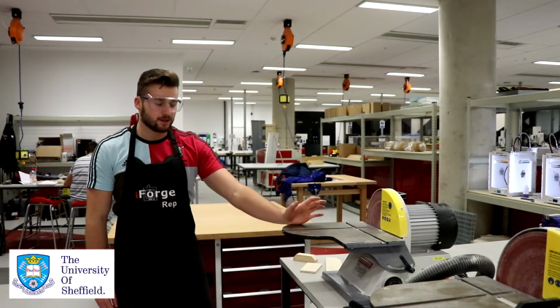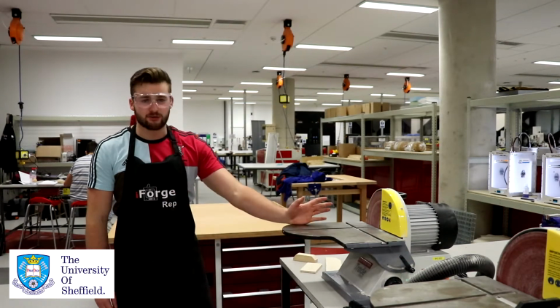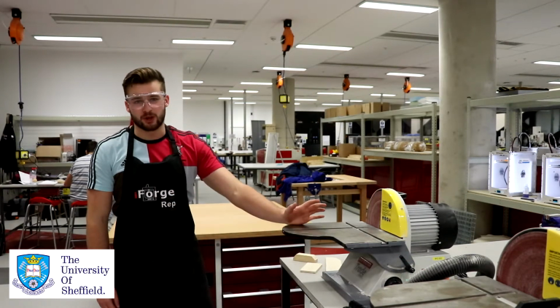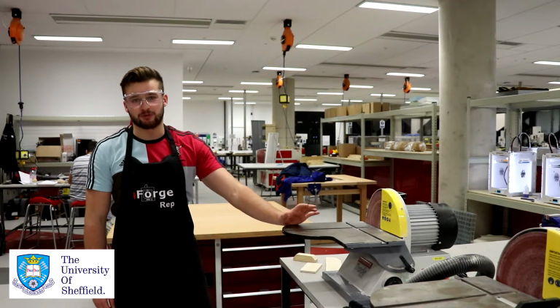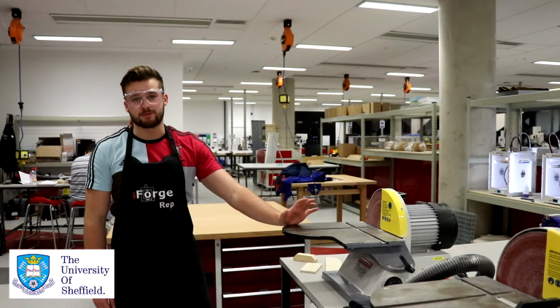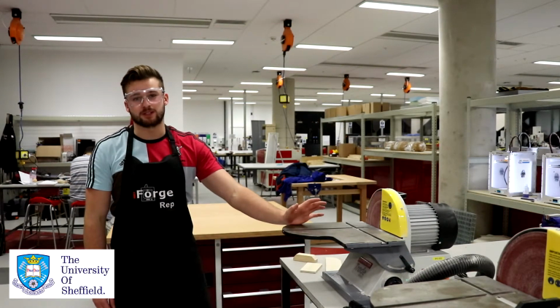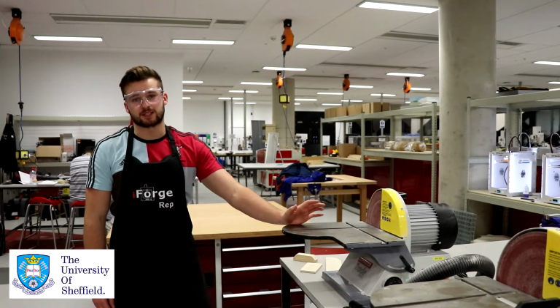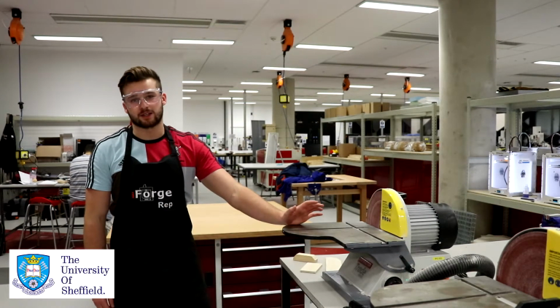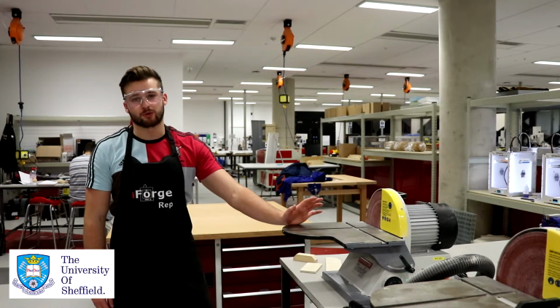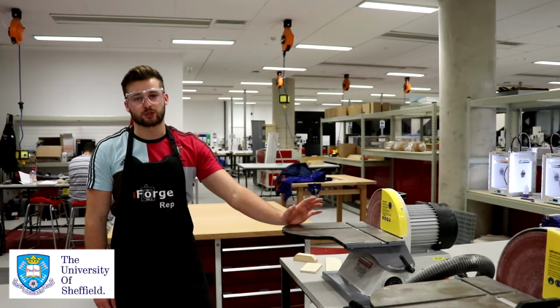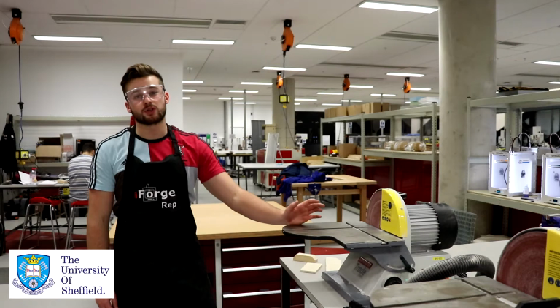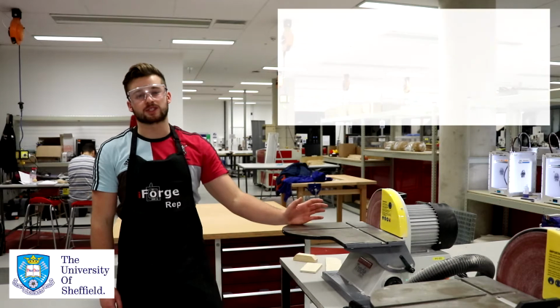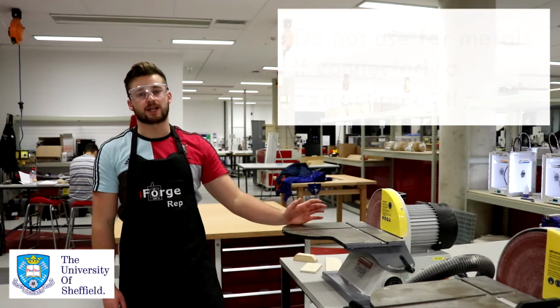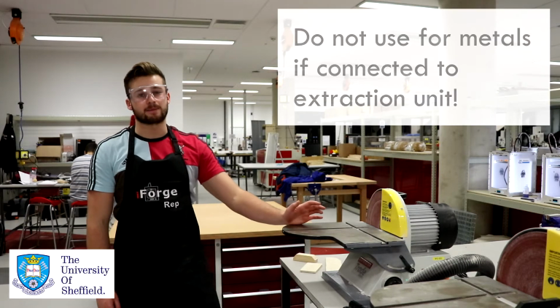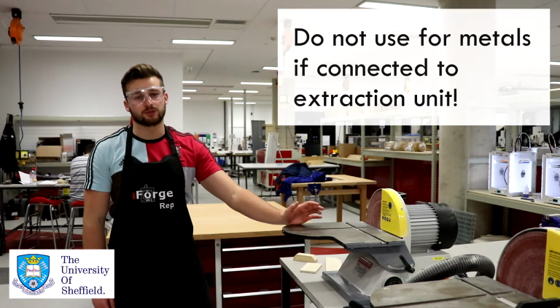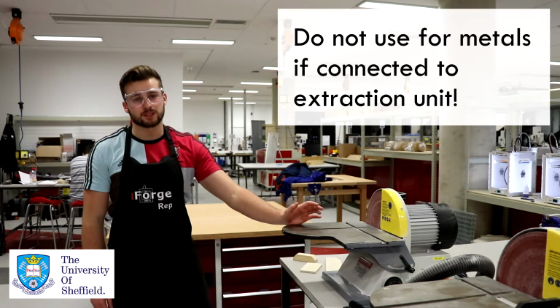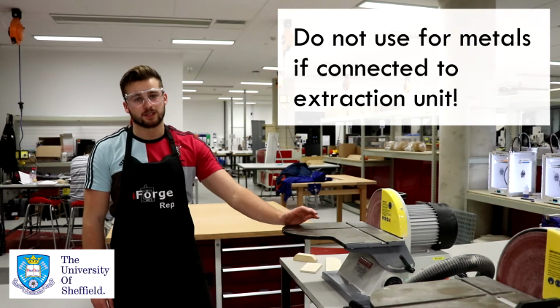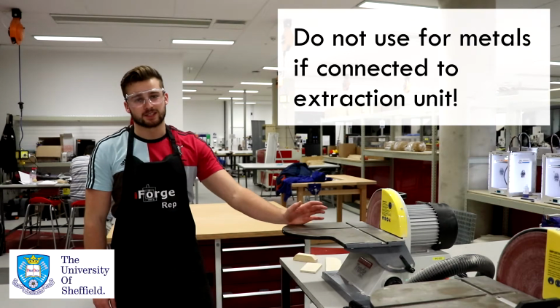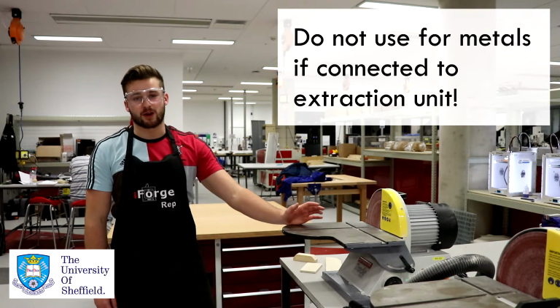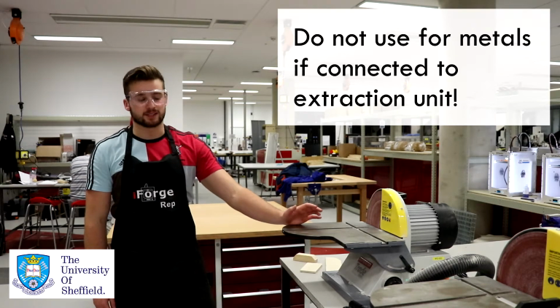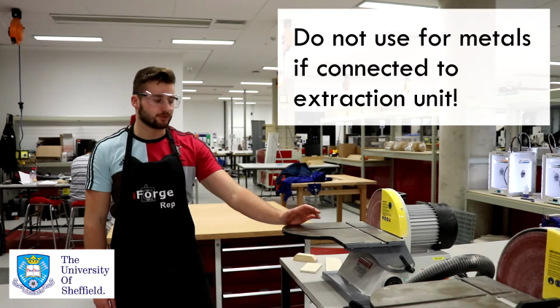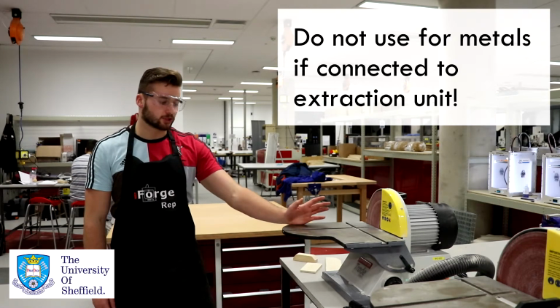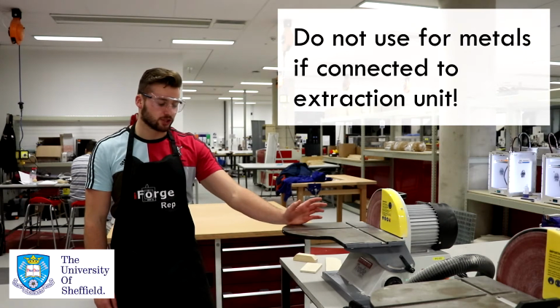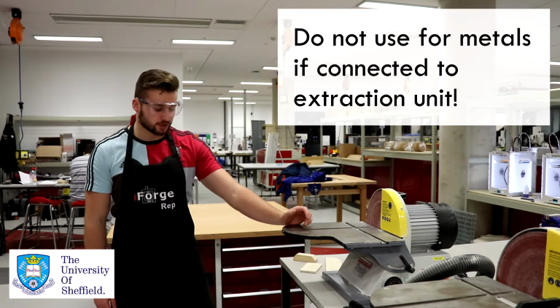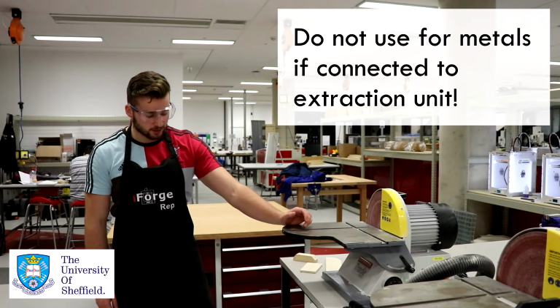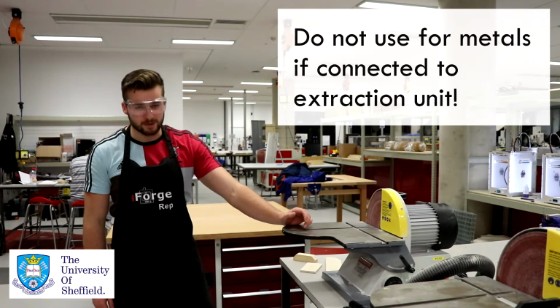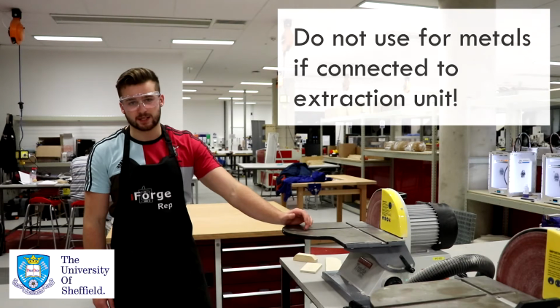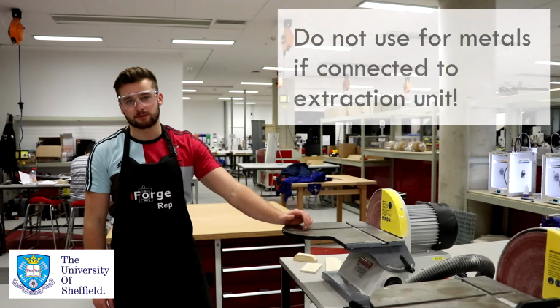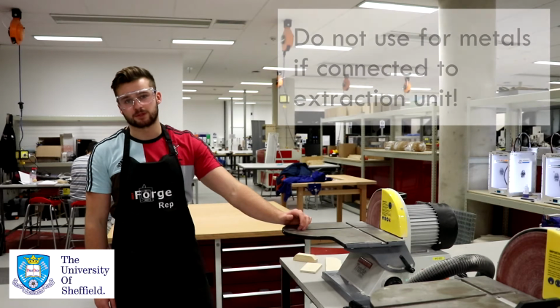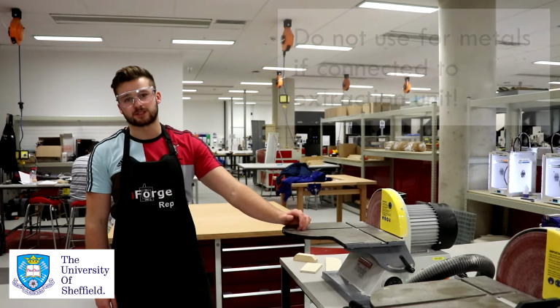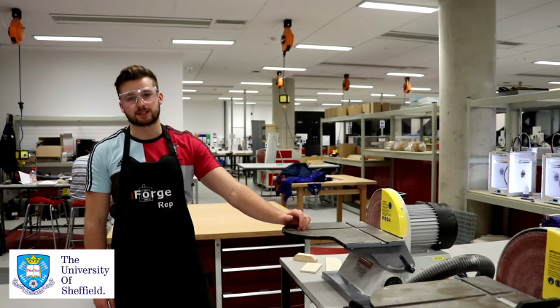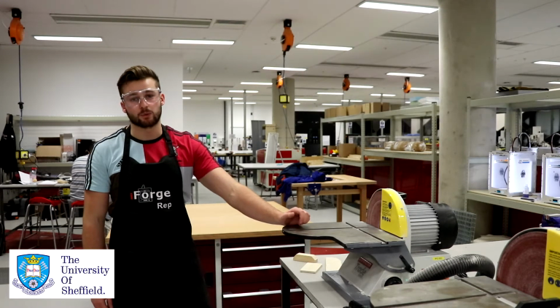As a final note, if you're going to be using the disc sander, you want to make sure you're not sanding down any metals. This is a fire hazard, given our extraction units are mainly set up for sanding down wood.